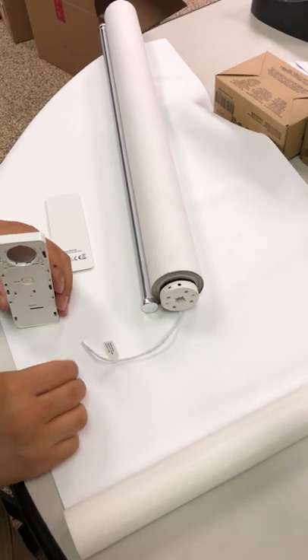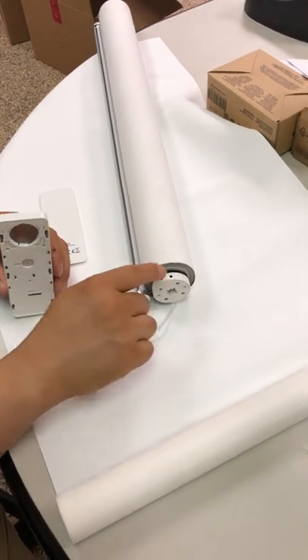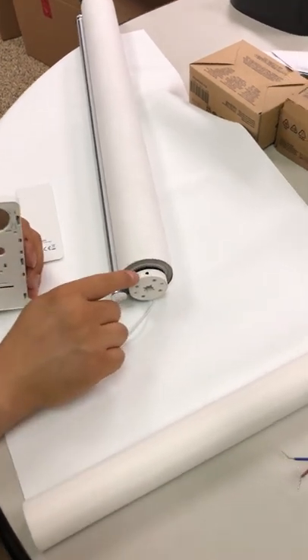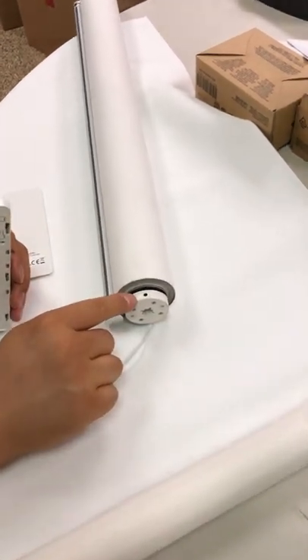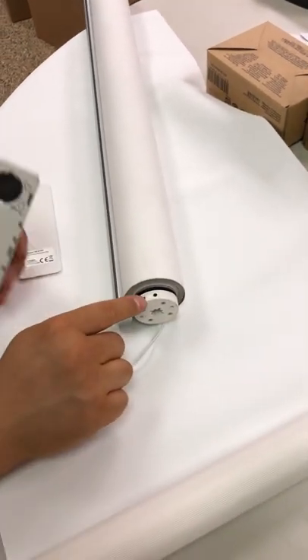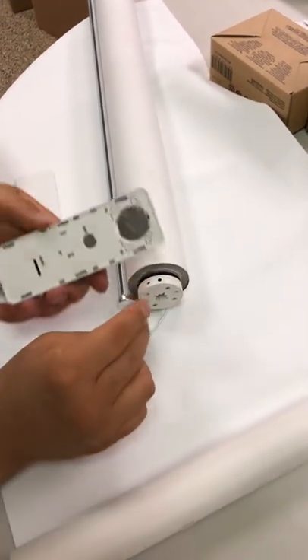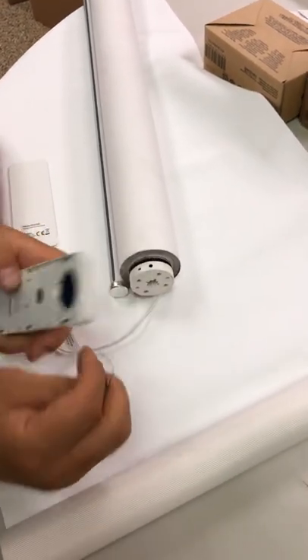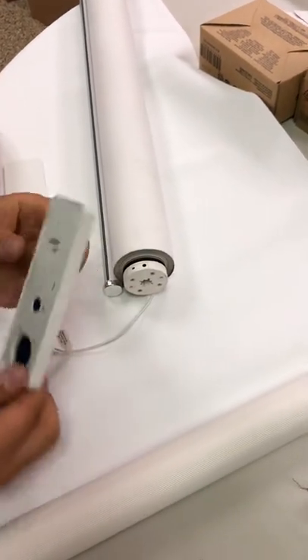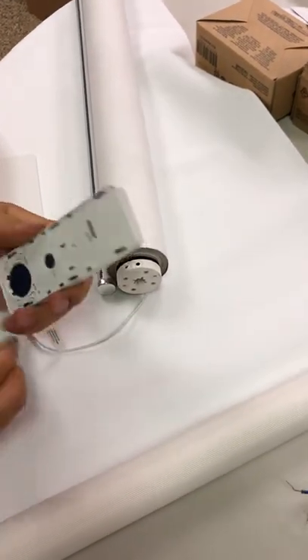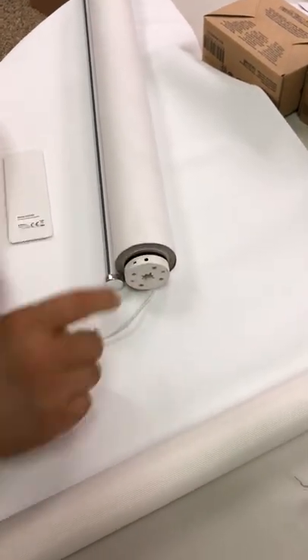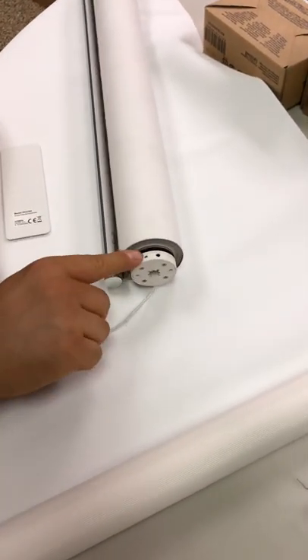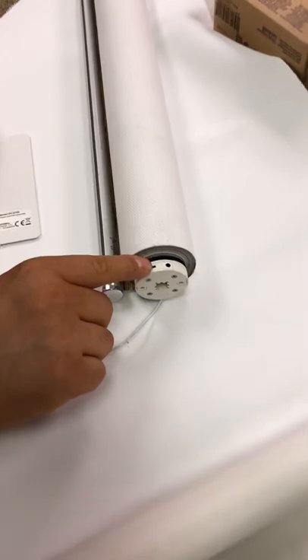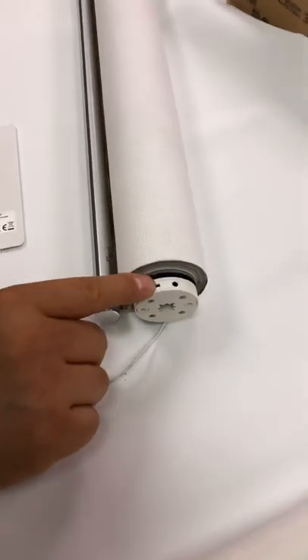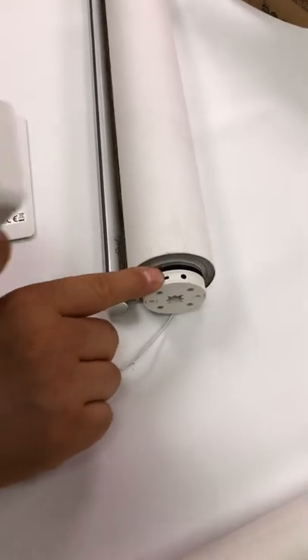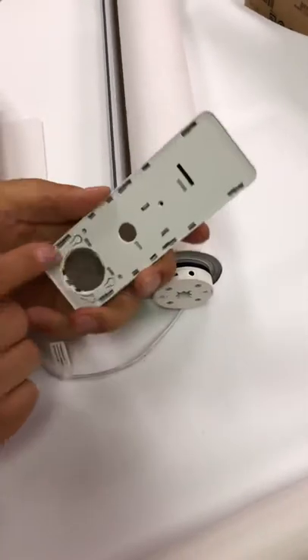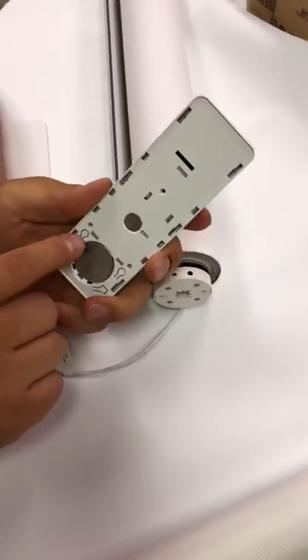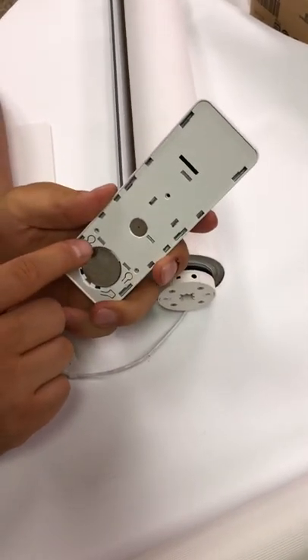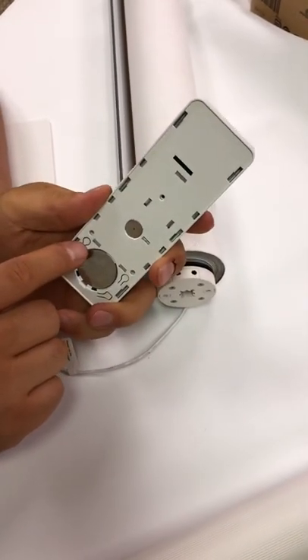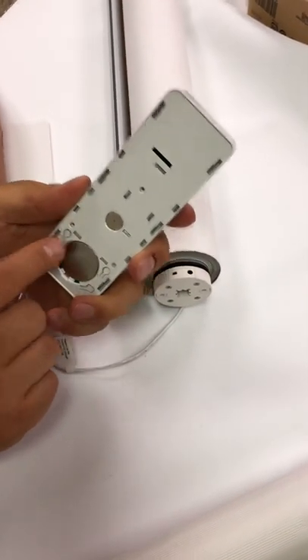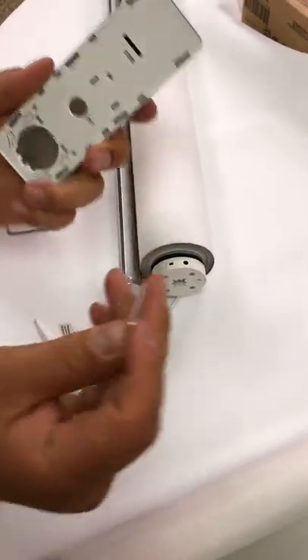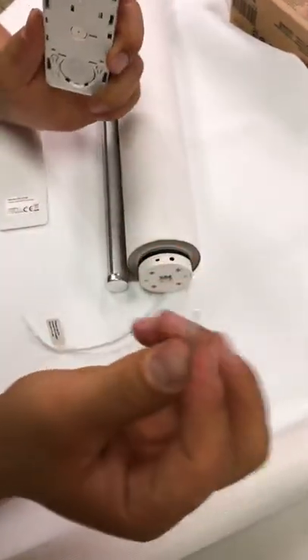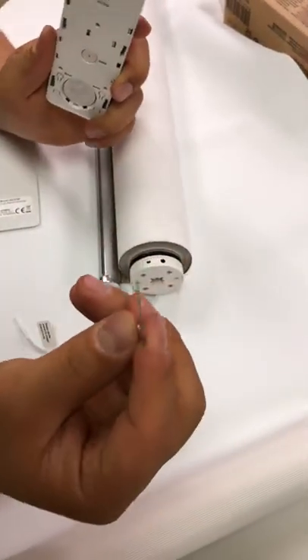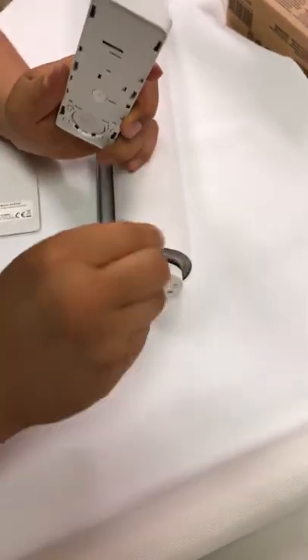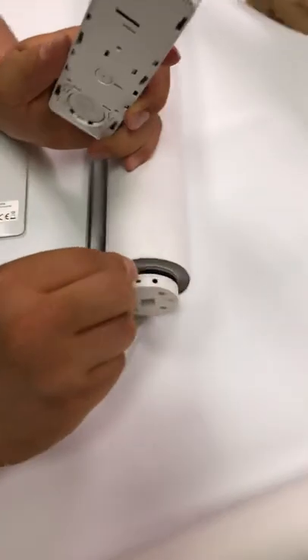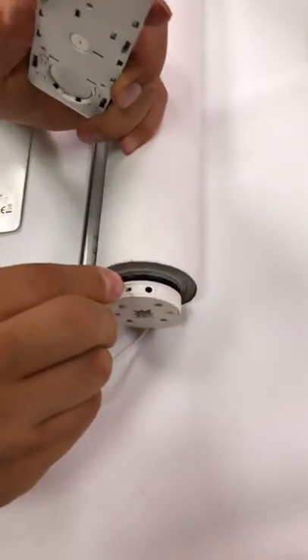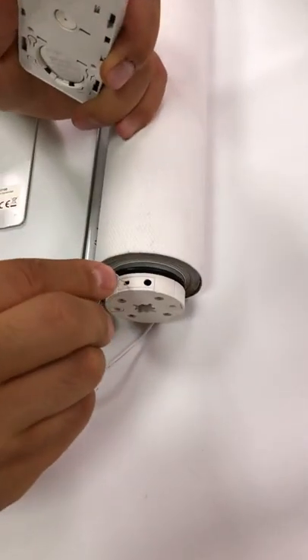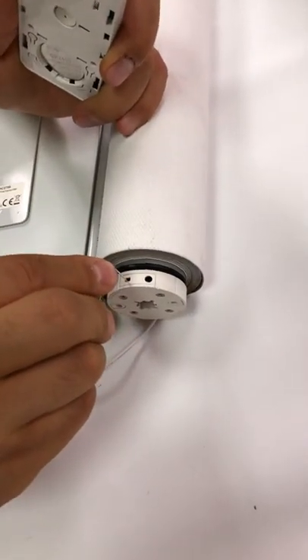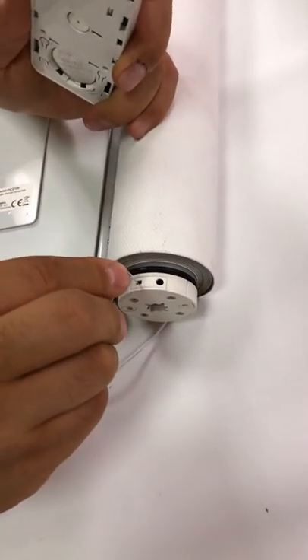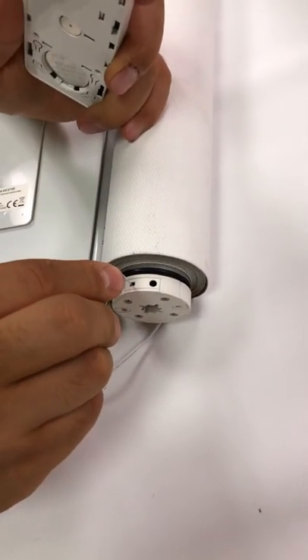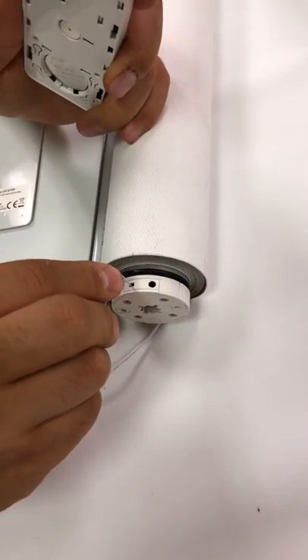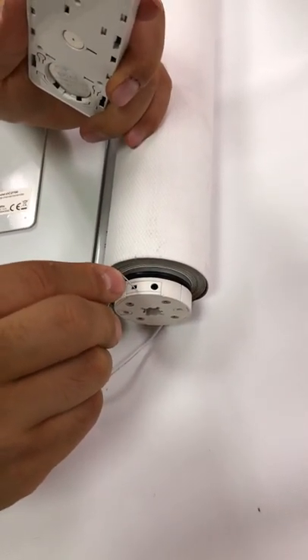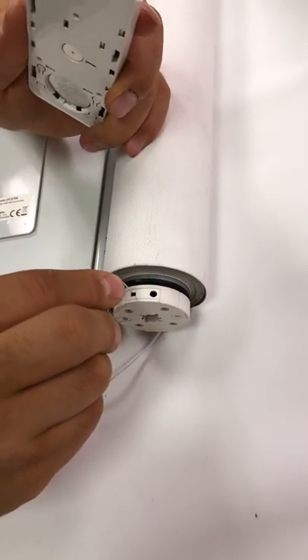This is a spring blinds motor eye shade. This is the P1 button and this is the P2 button with the paper clip. Press and hold the P1 button for two seconds.